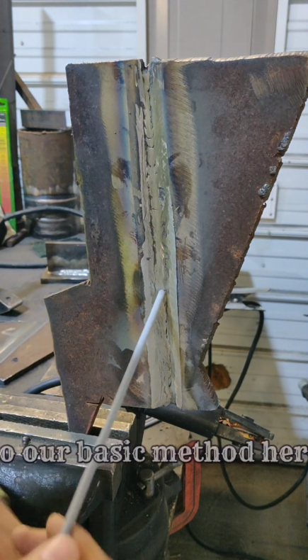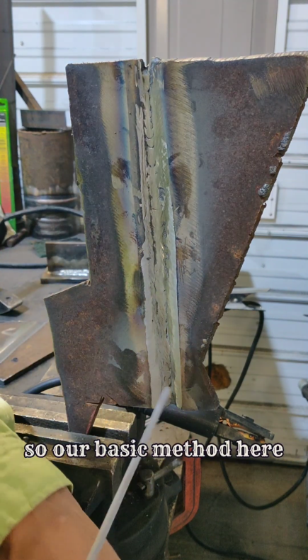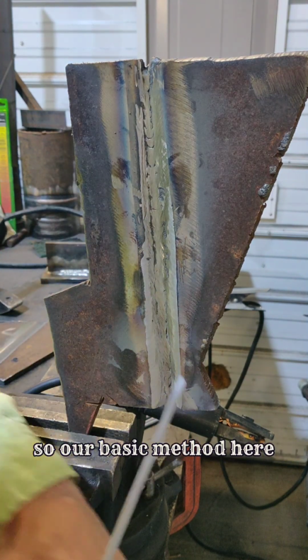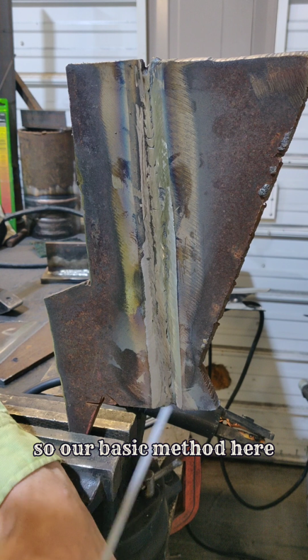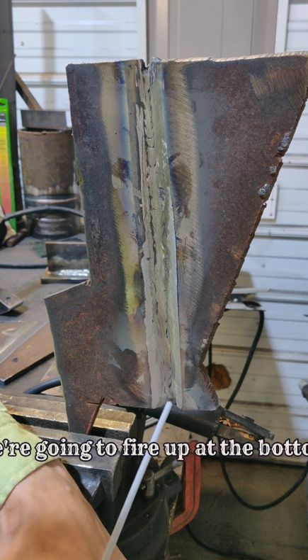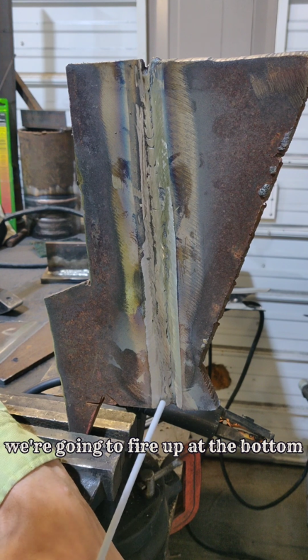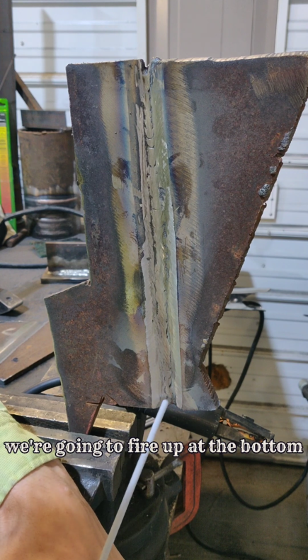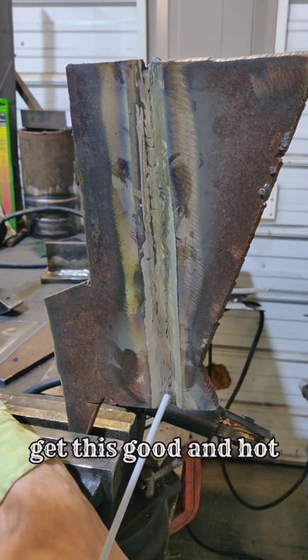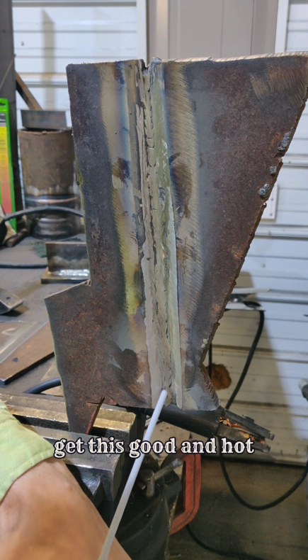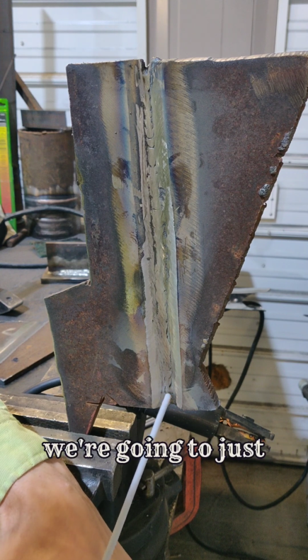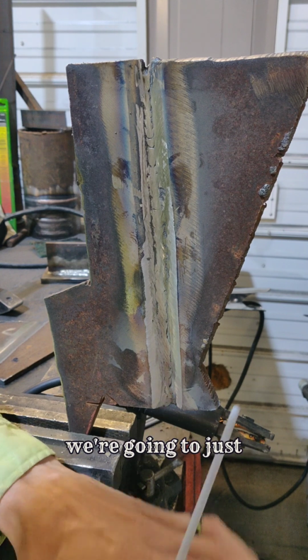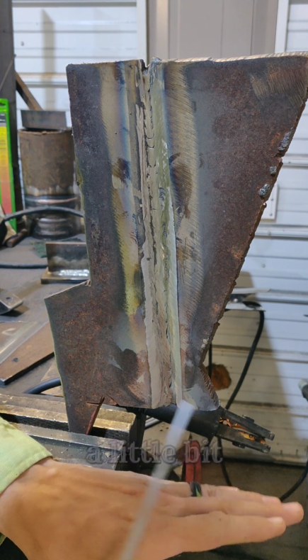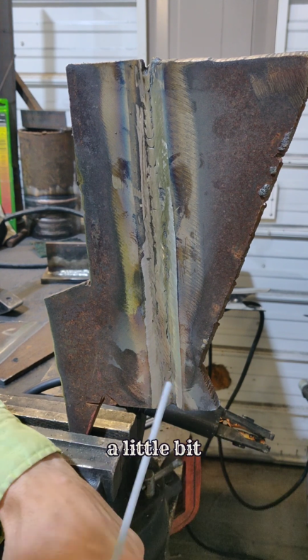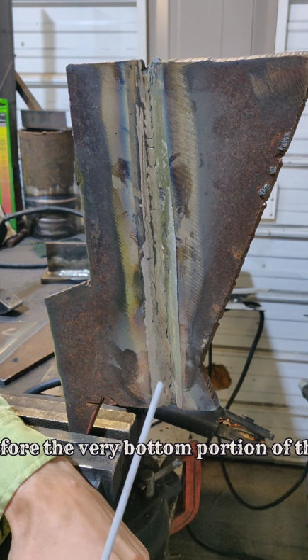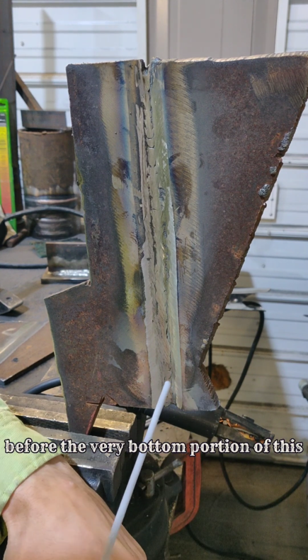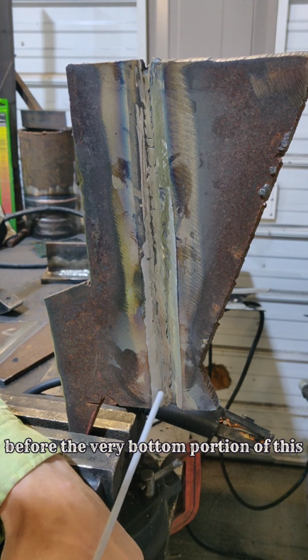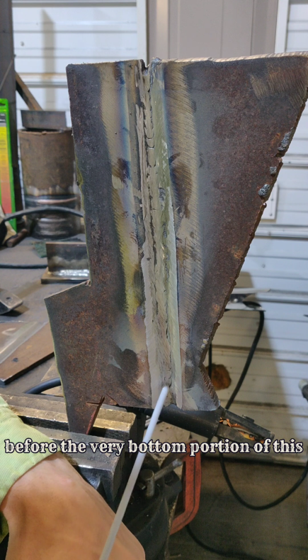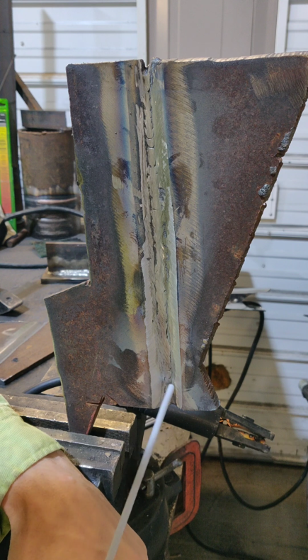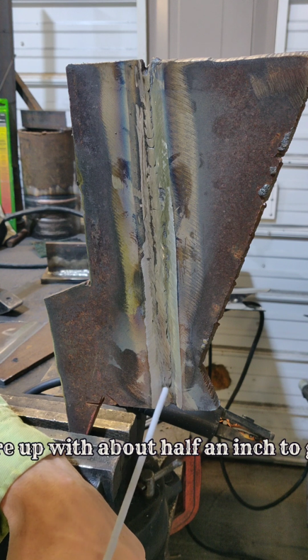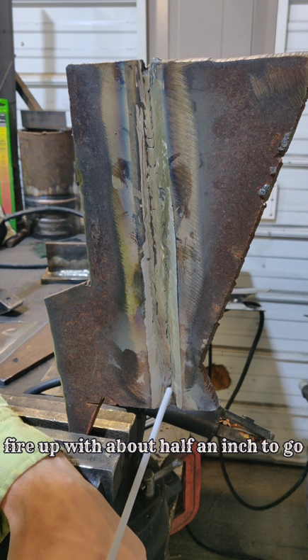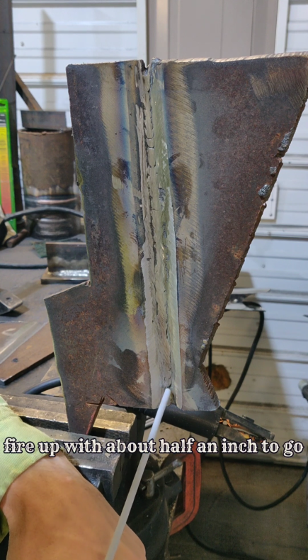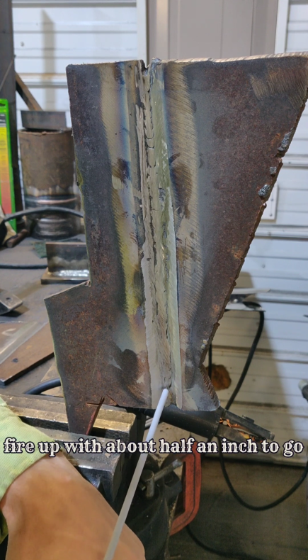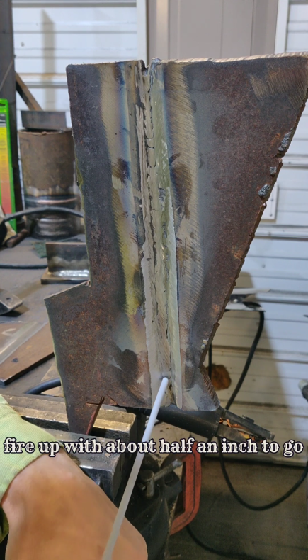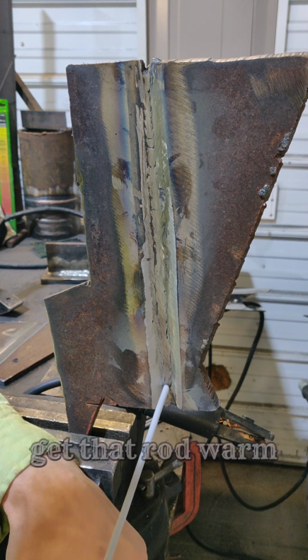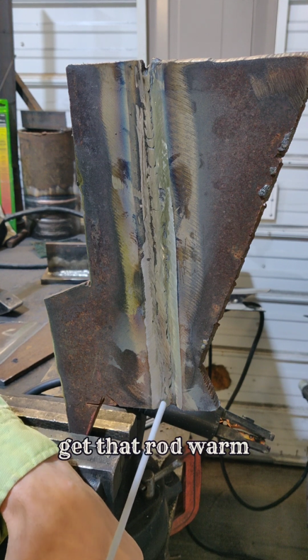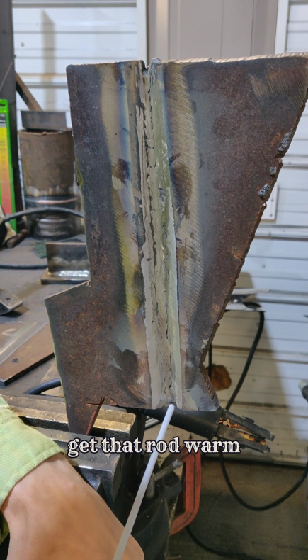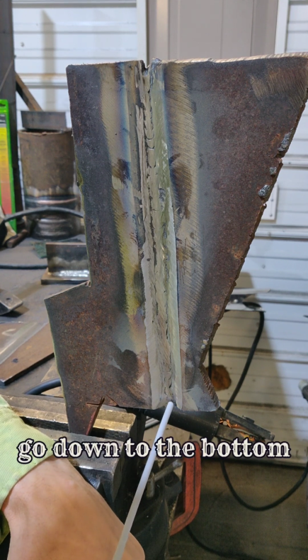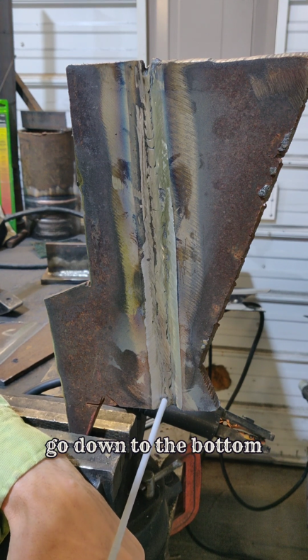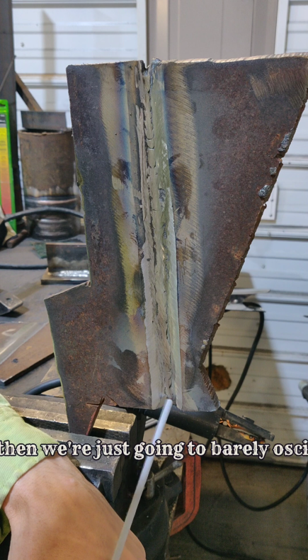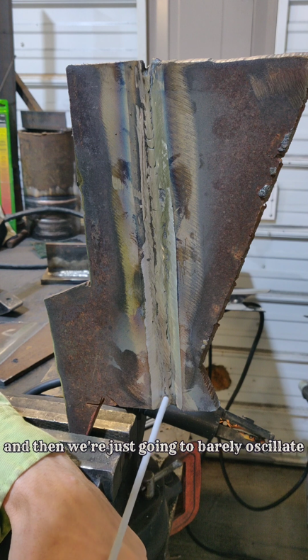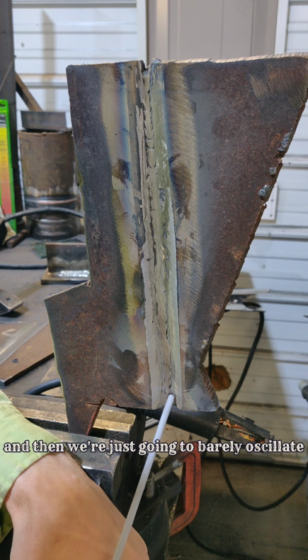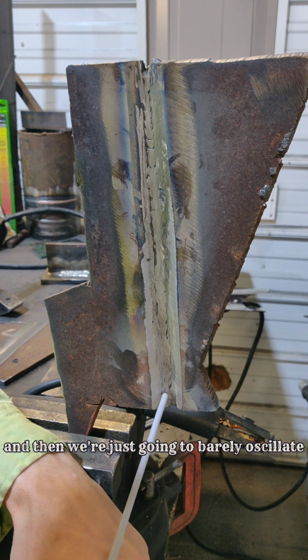Our basic method here: we're going to fire up at the bottom, get this good and hot. Just a little bit before the very bottom portion, fire up with about half an inch to go. Get that rod warm, go down to the bottom, and then we're just going to barely oscillate.